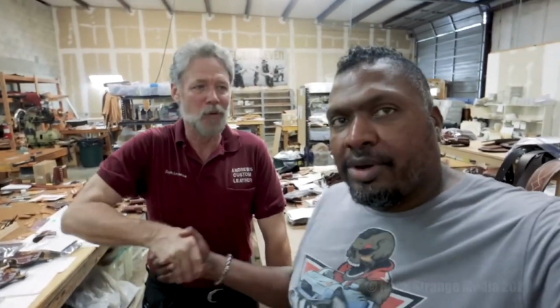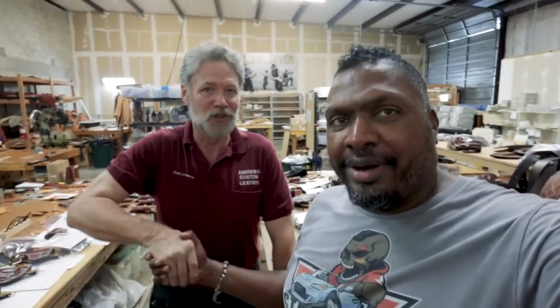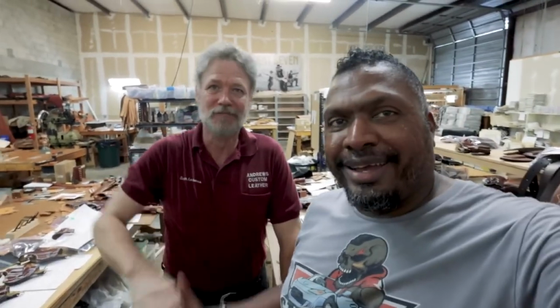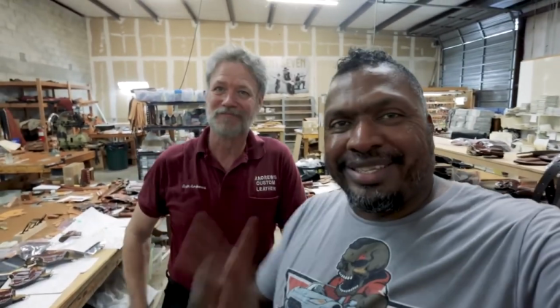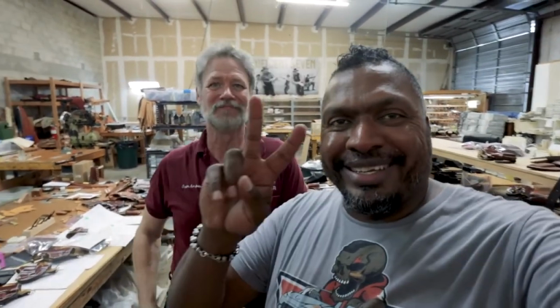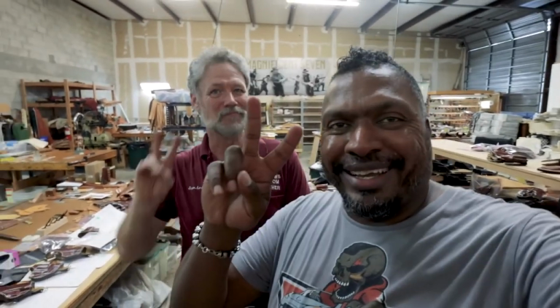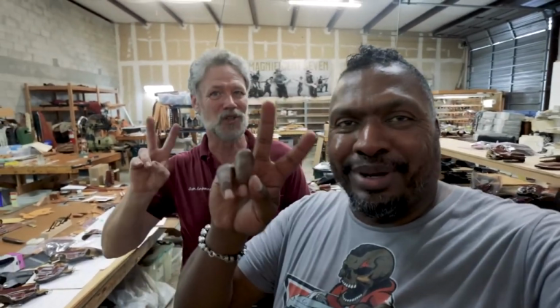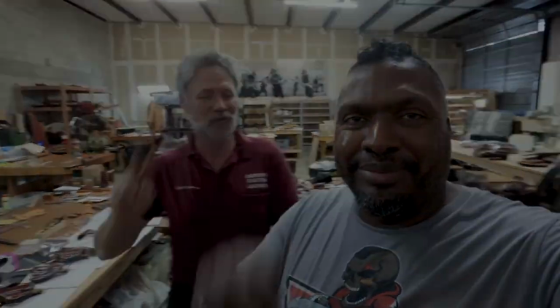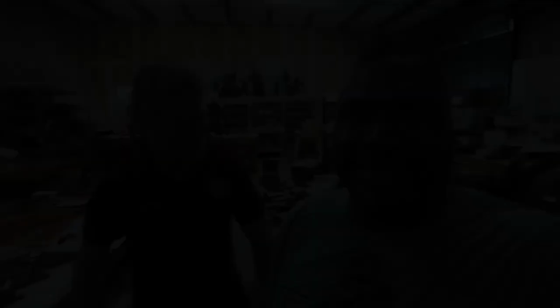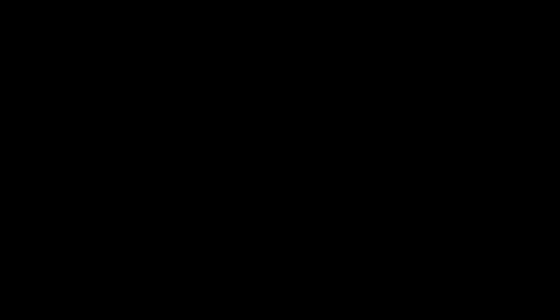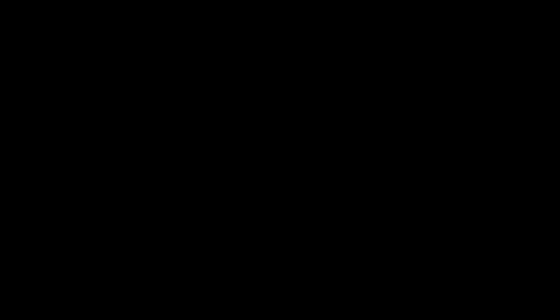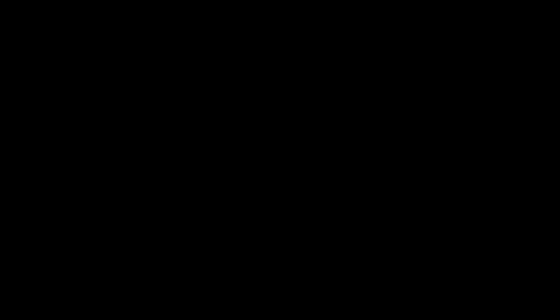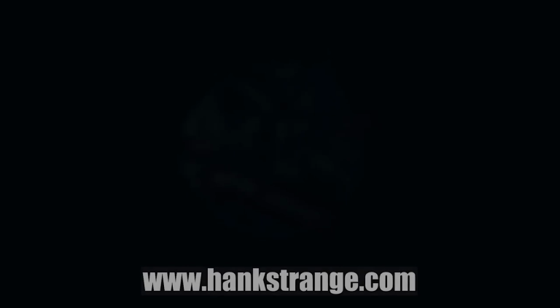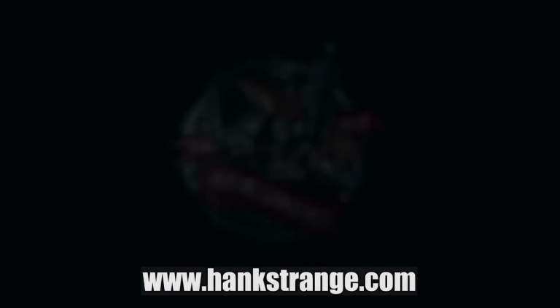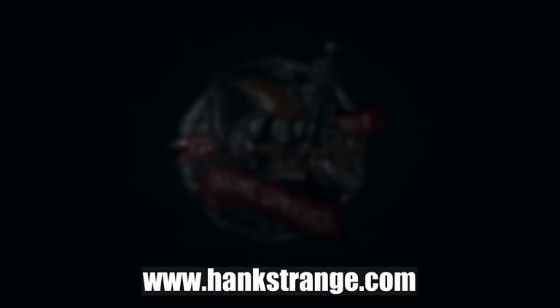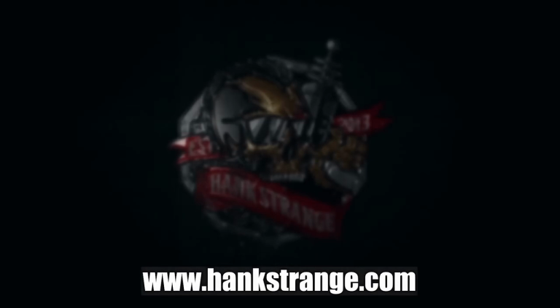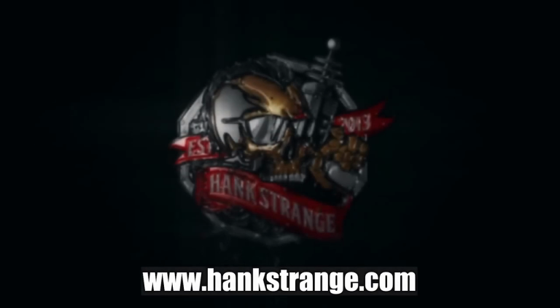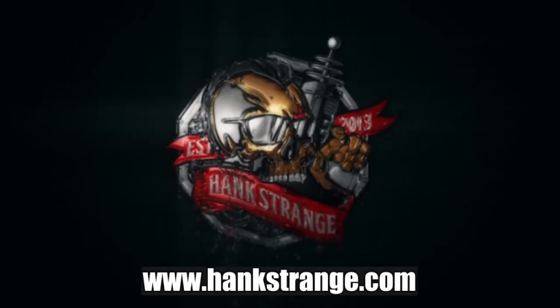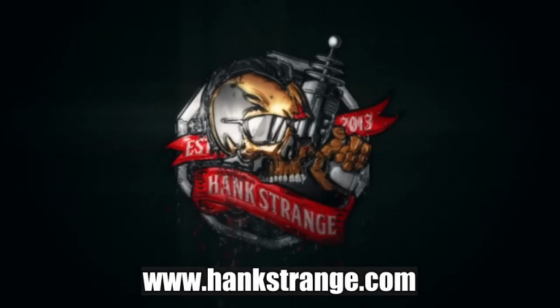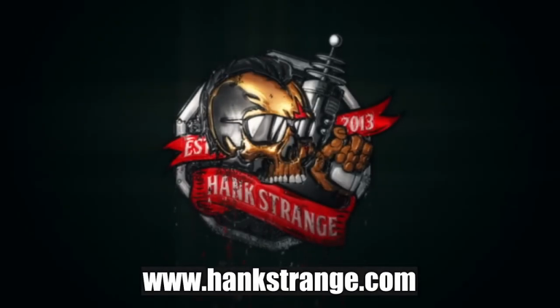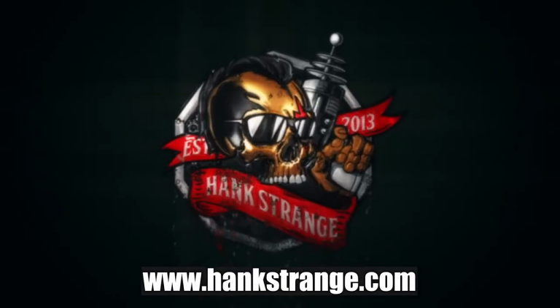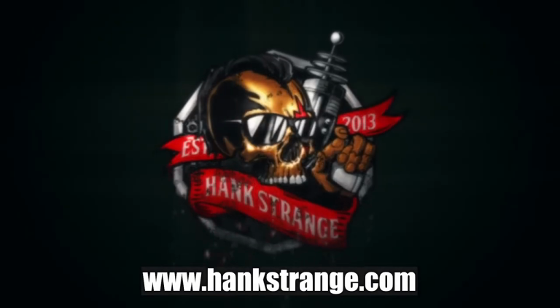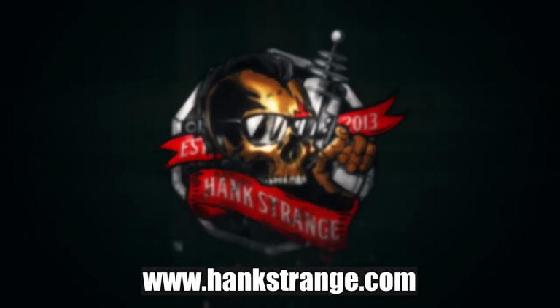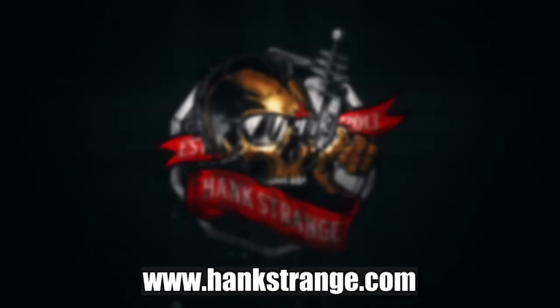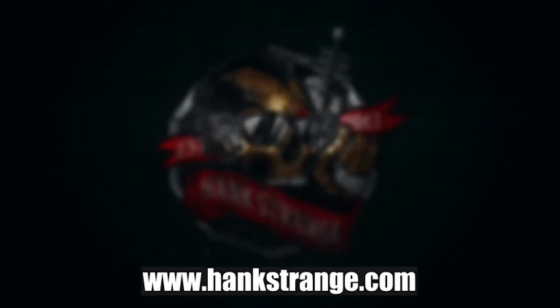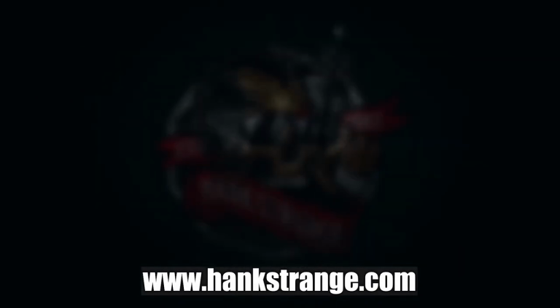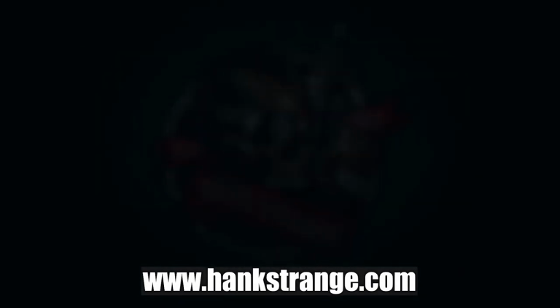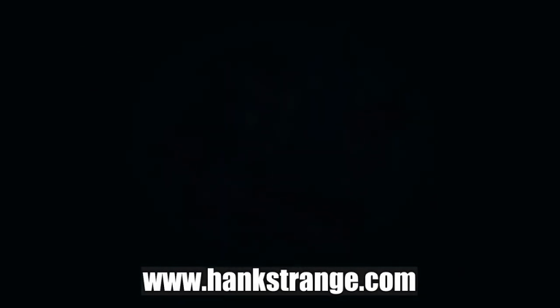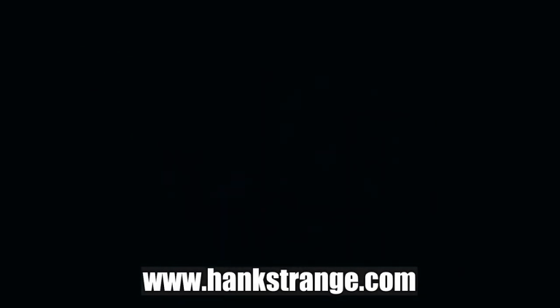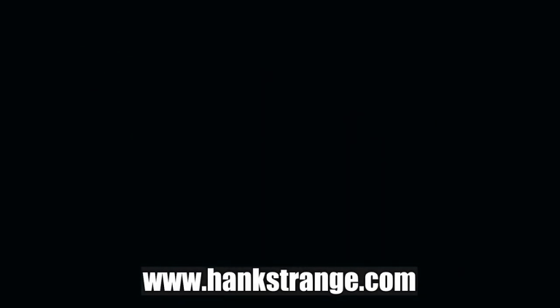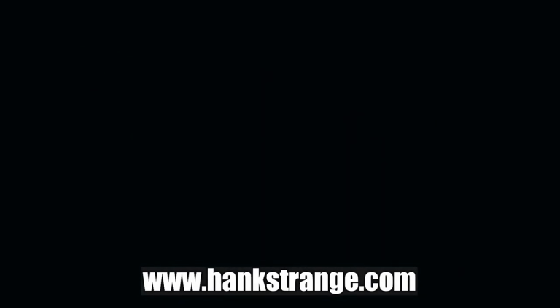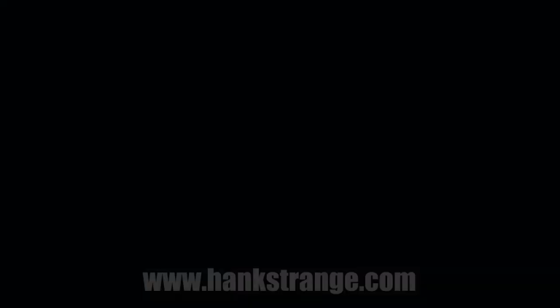My pleasure. We're out of here — we'll see you guys on the next one. Make sure to check out HankStrange.com. You can sign up for our email list and find ways to follow and support our efforts.